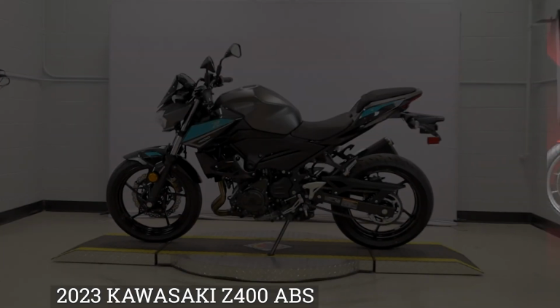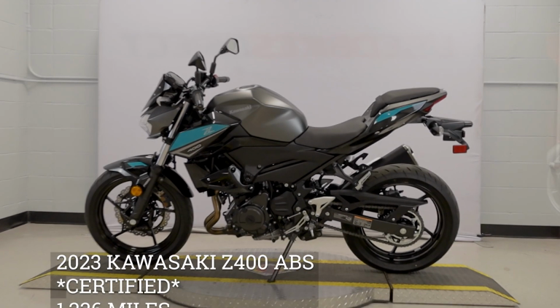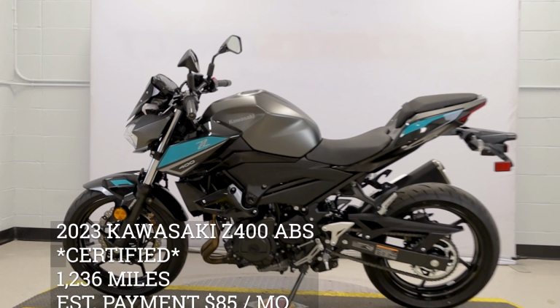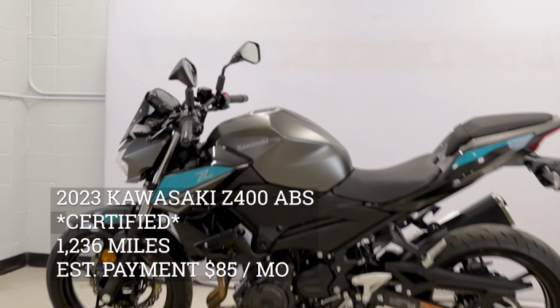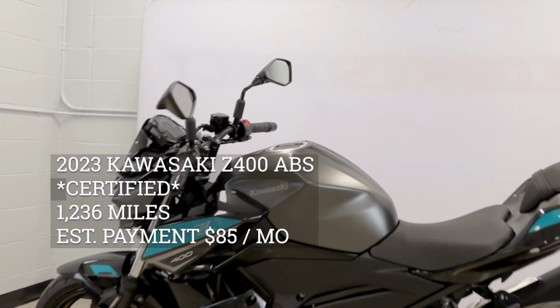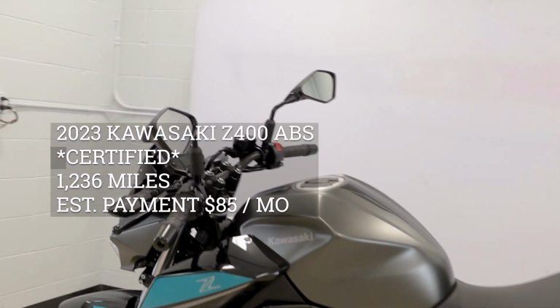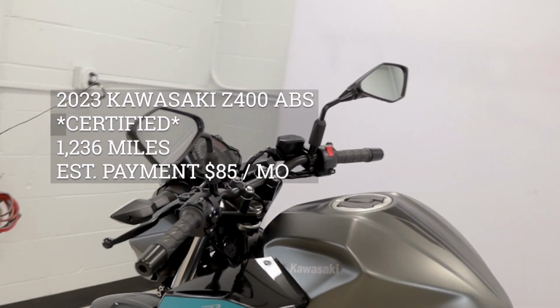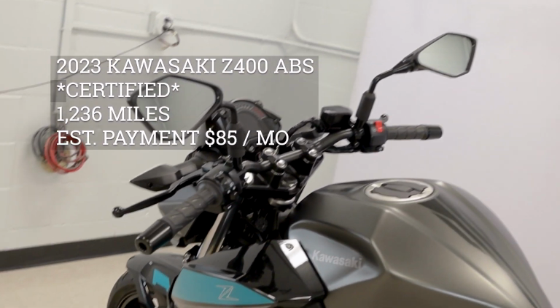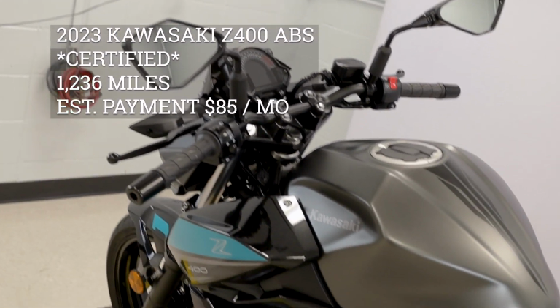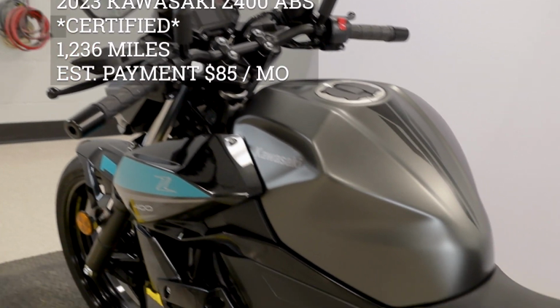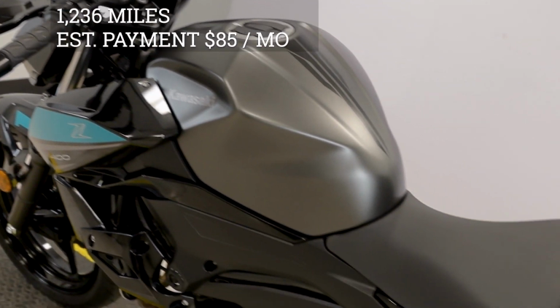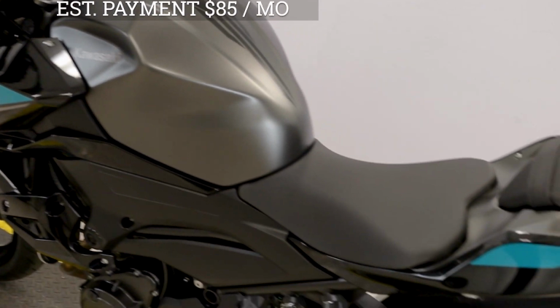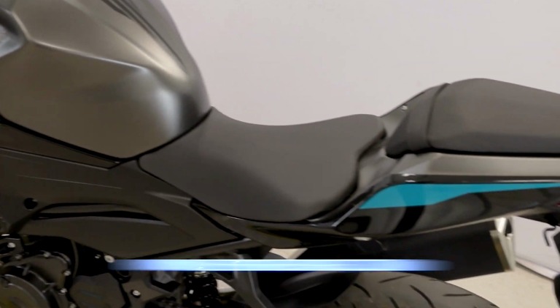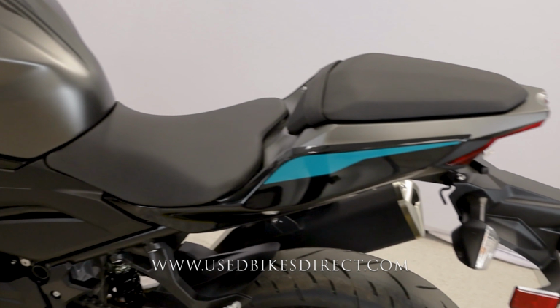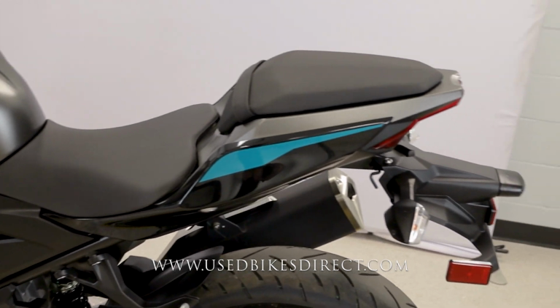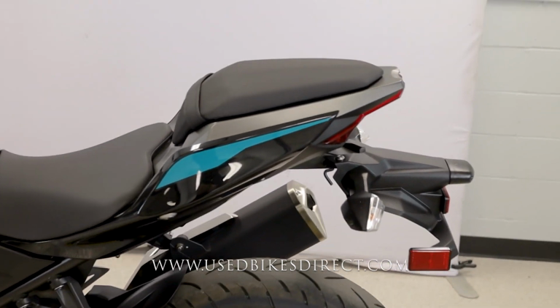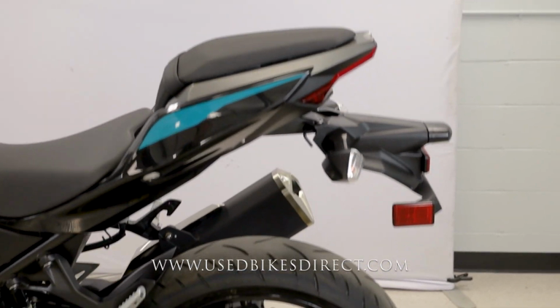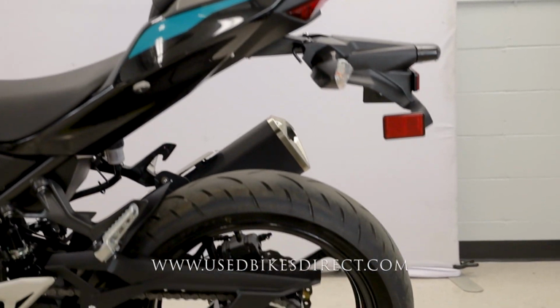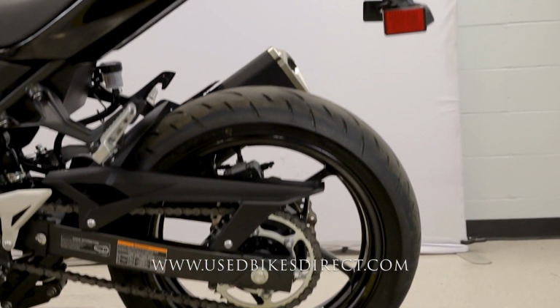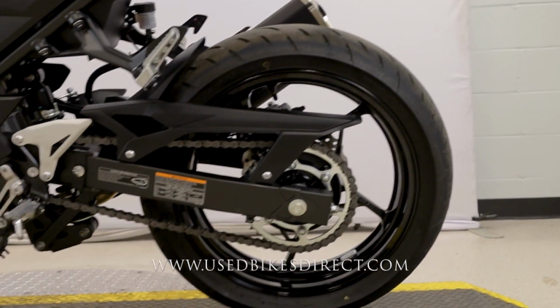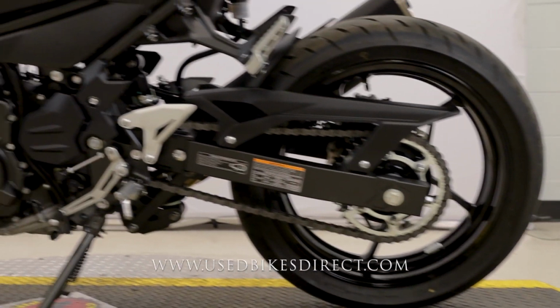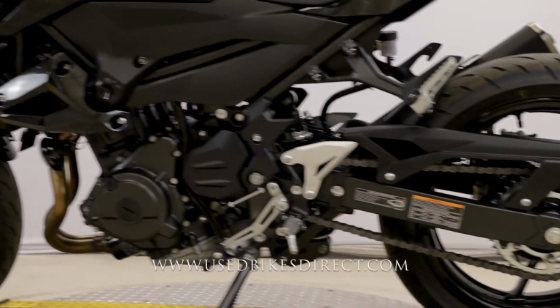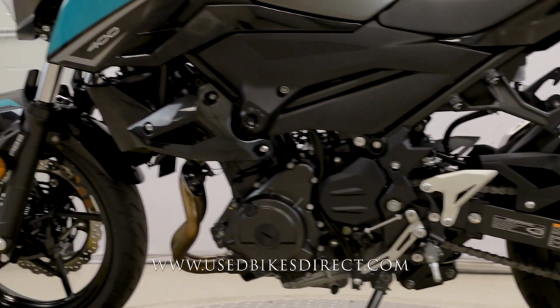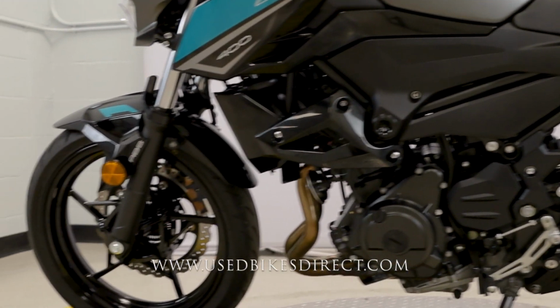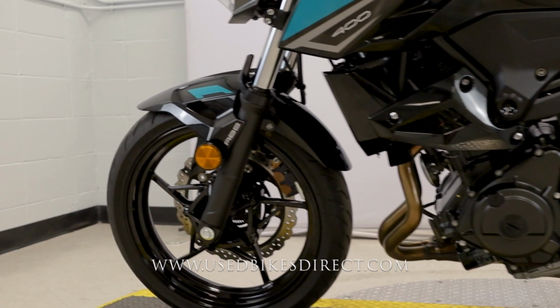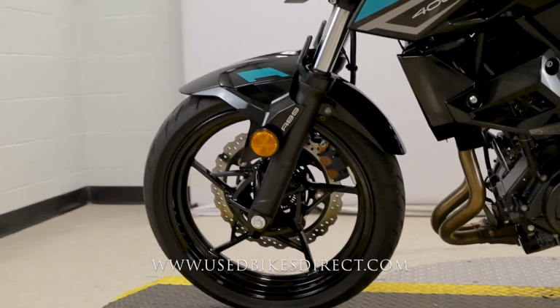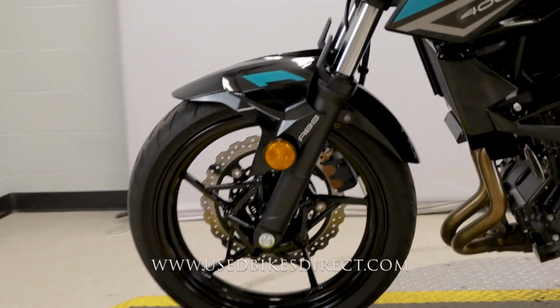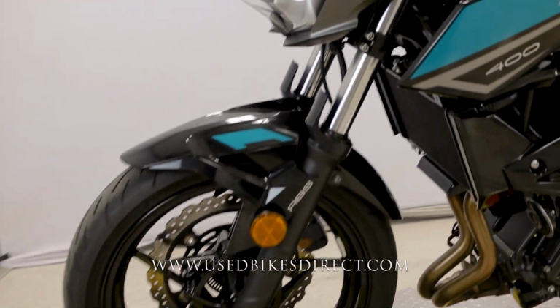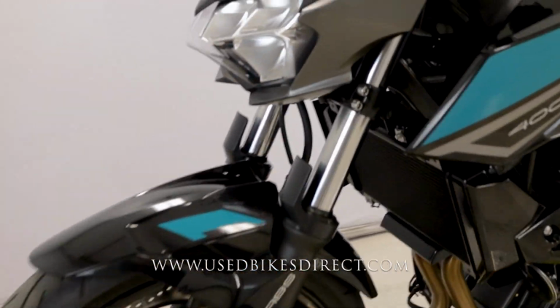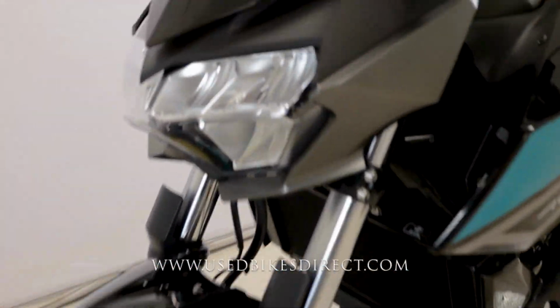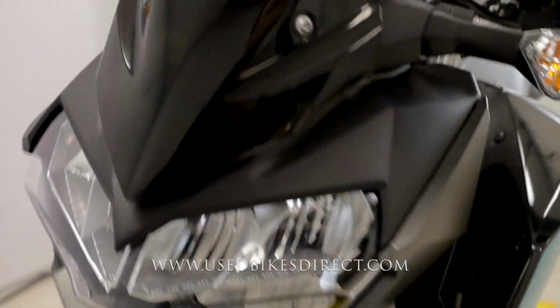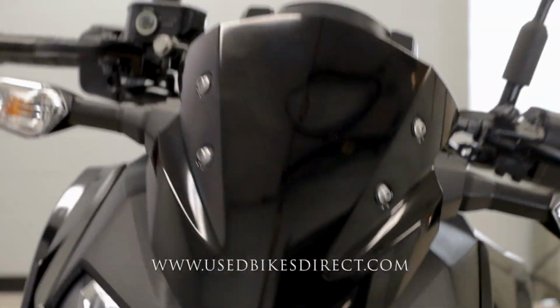Hey again everyone, Nick here from Used Bikes Direct checking out this 2023 Z400. Hop on the website usedbikesdirect.com to see those detailed photos and specs, and give us a call with any questions at 866-576-2453.